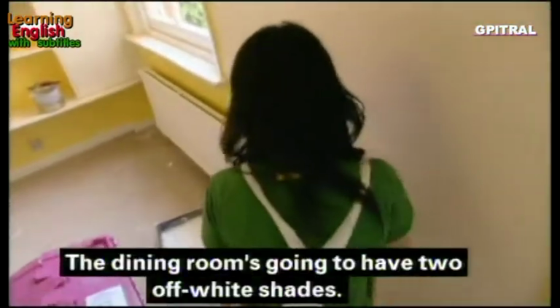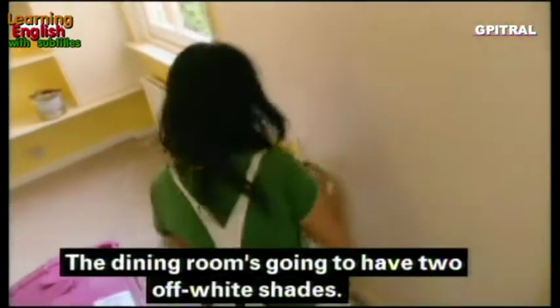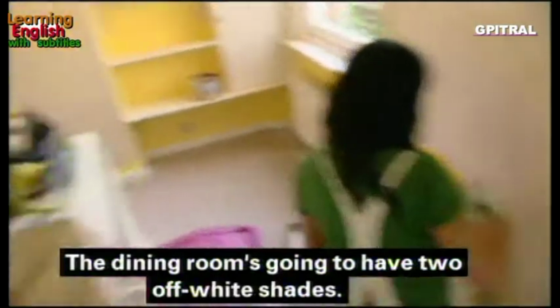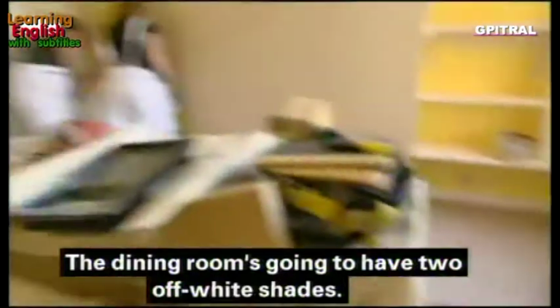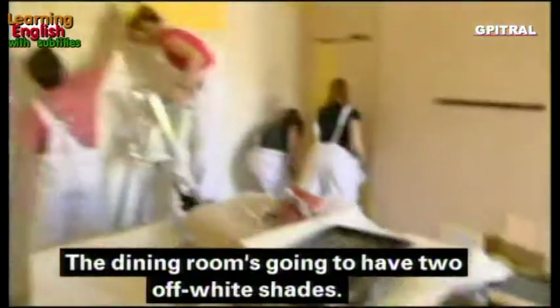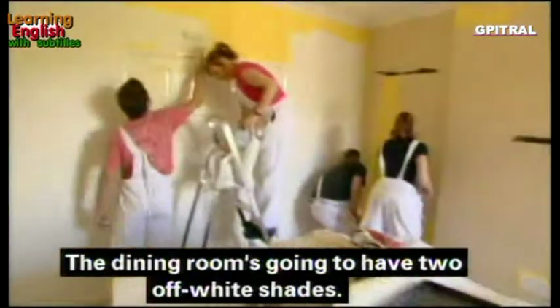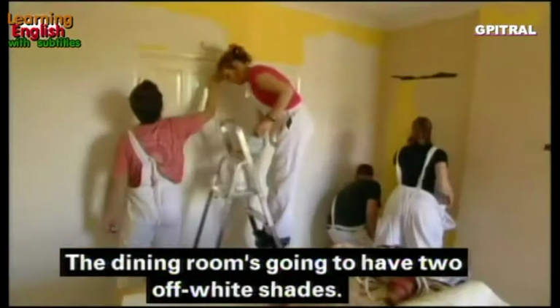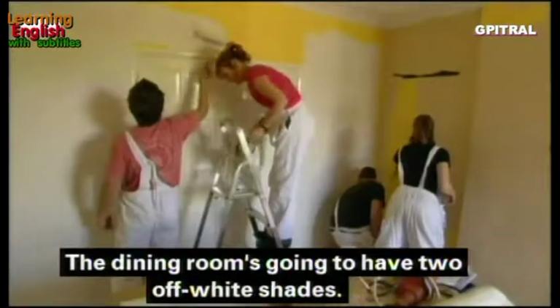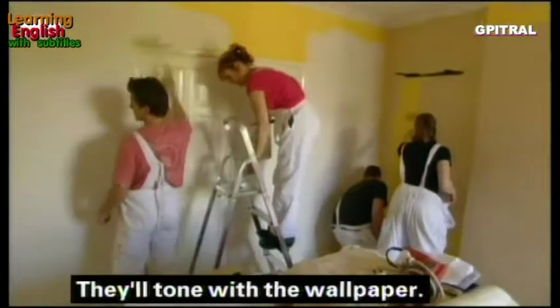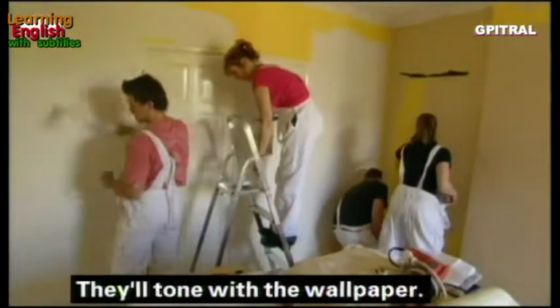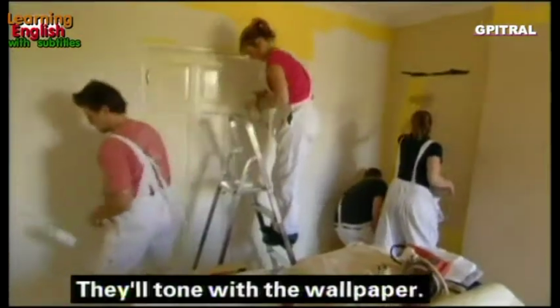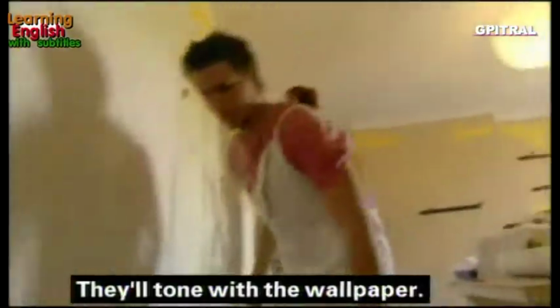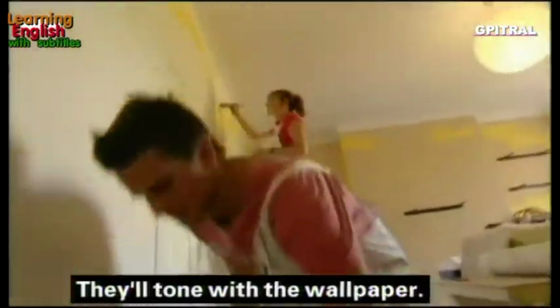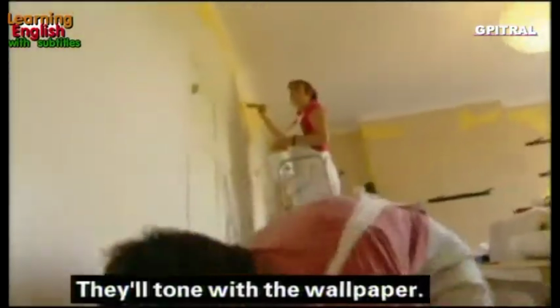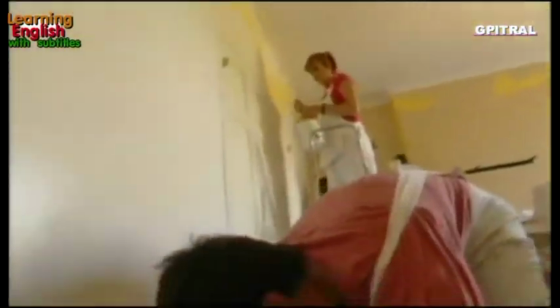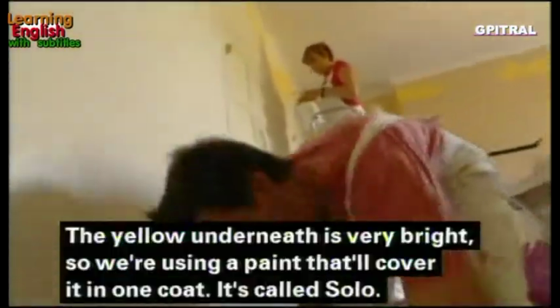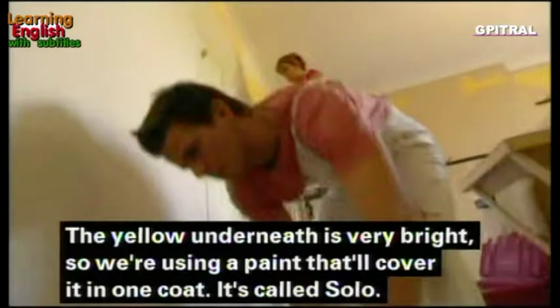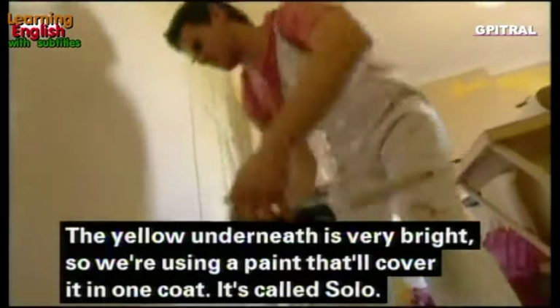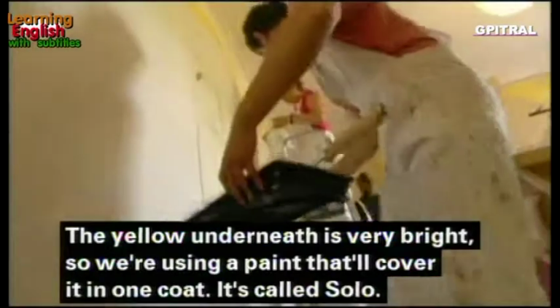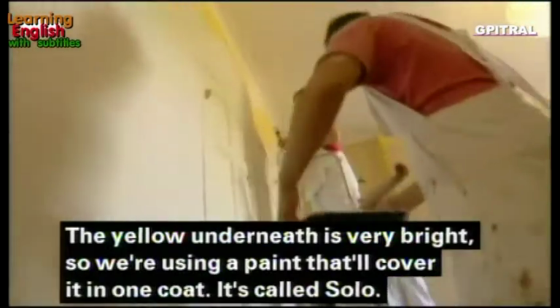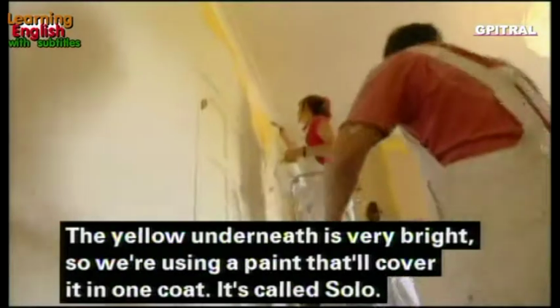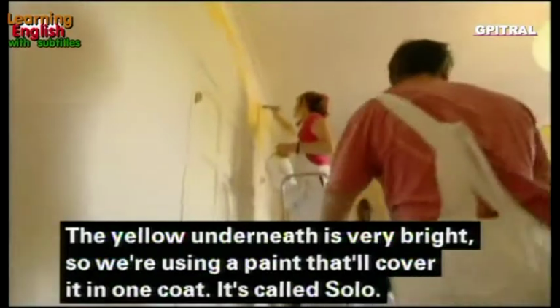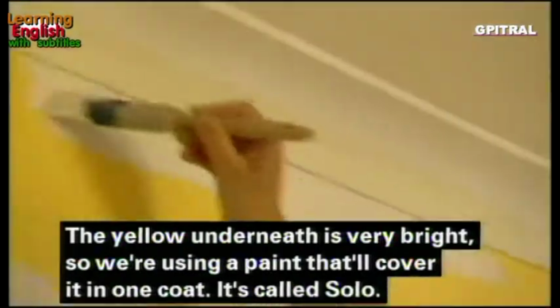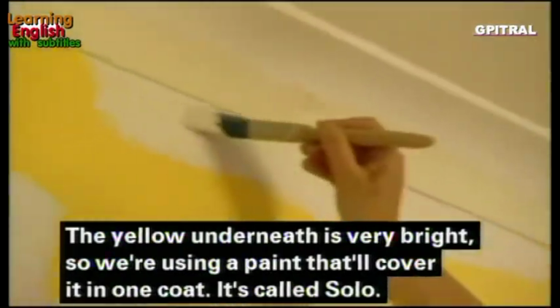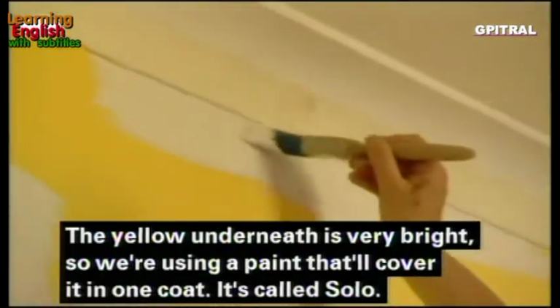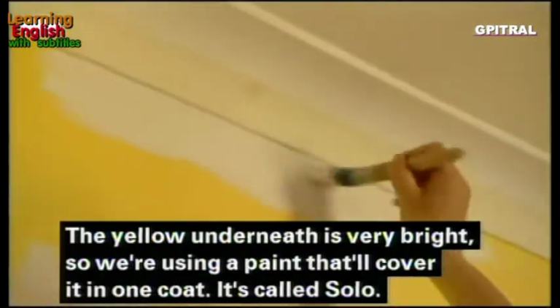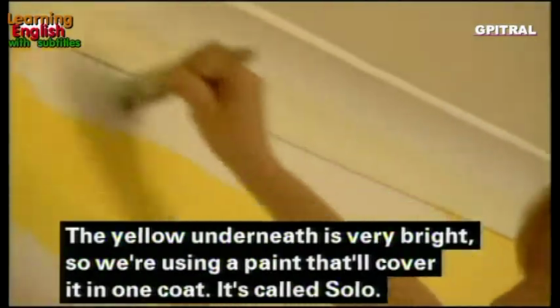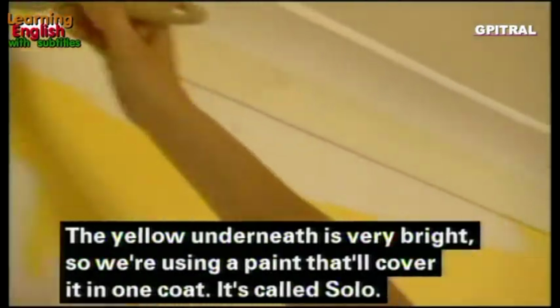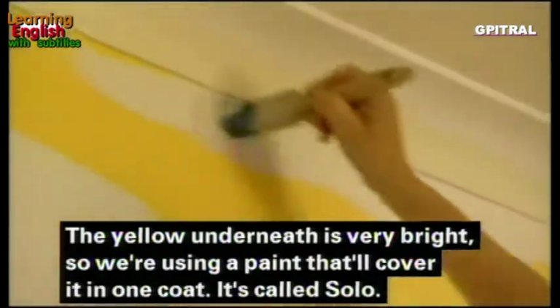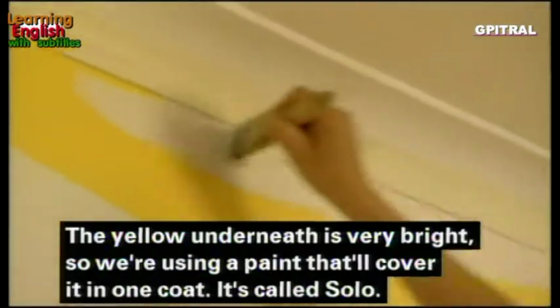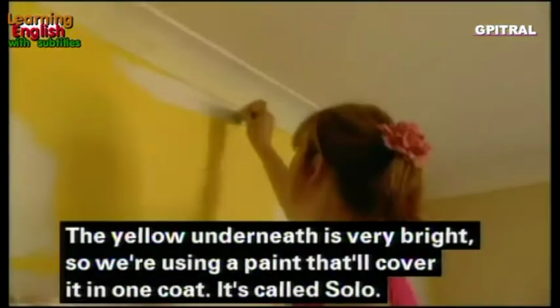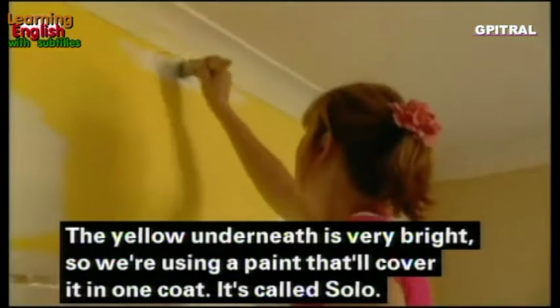The dining room is going to have two off-white shades that tone with the wallpaper. The yellow underneath is very bright so we're using a paint that will cover it in one coat — it's called Solo.